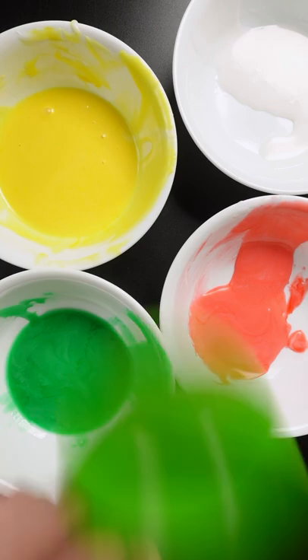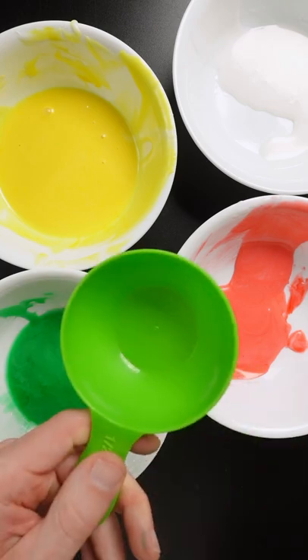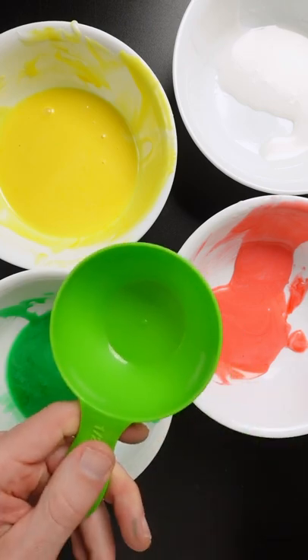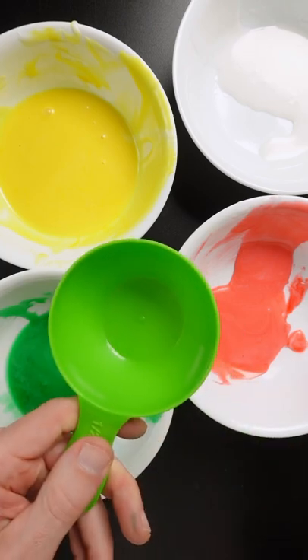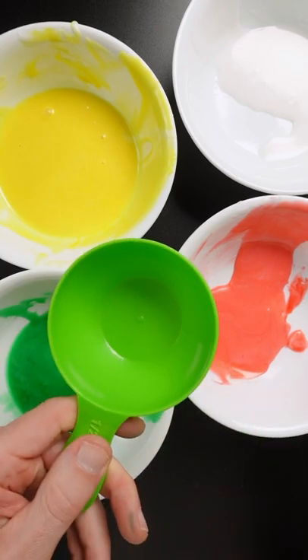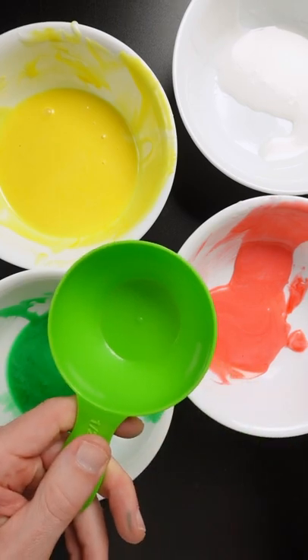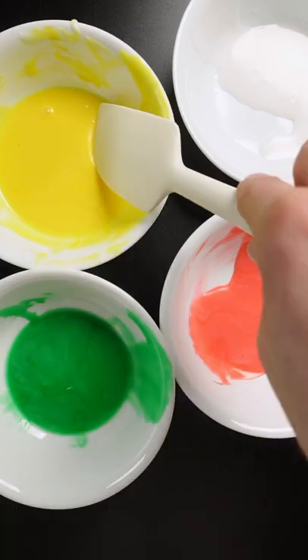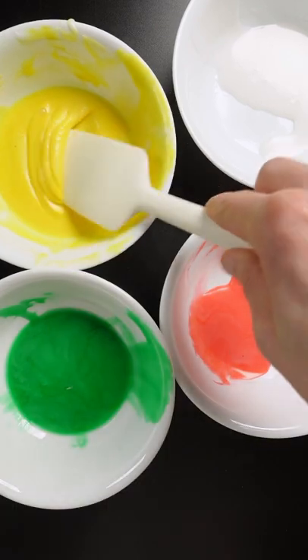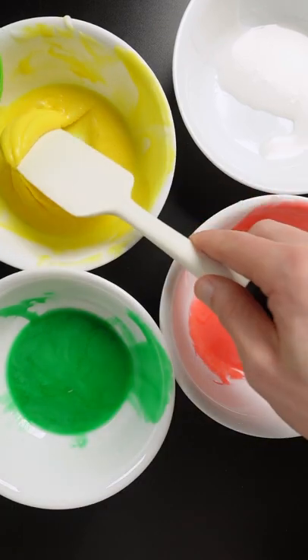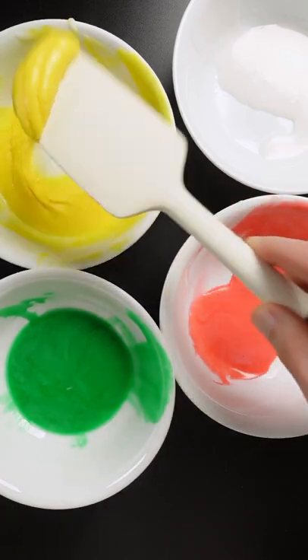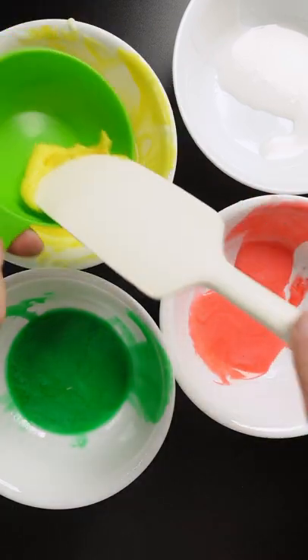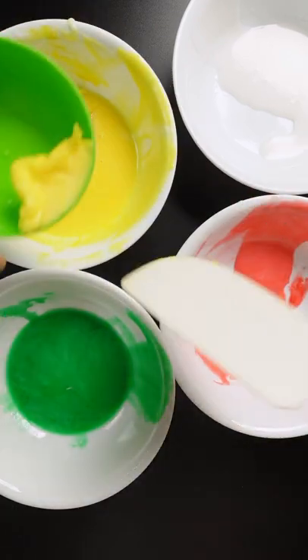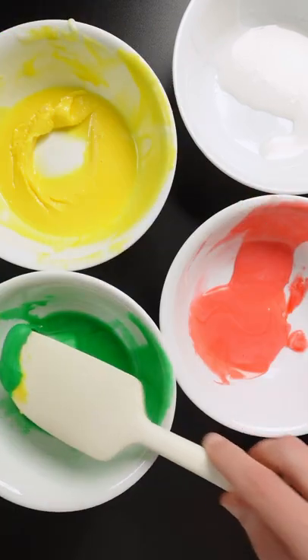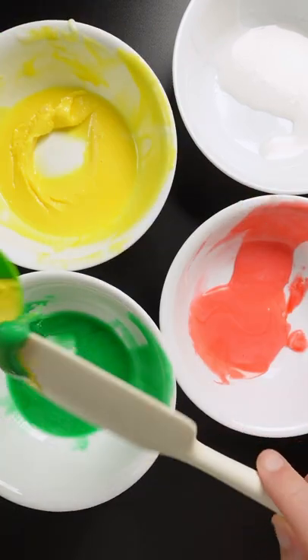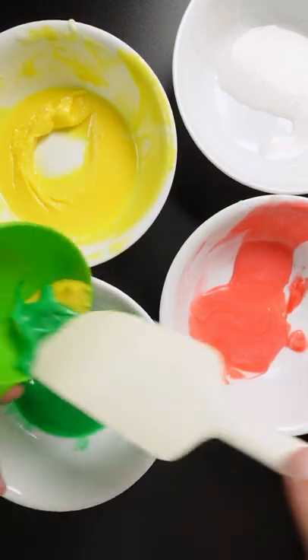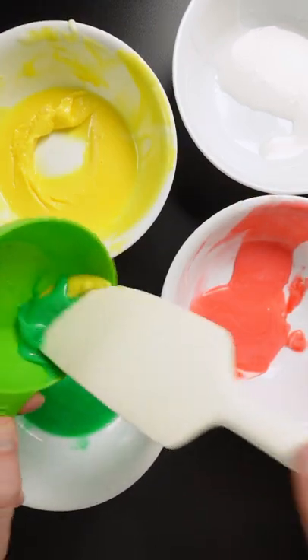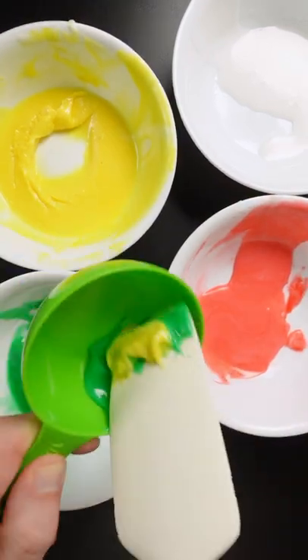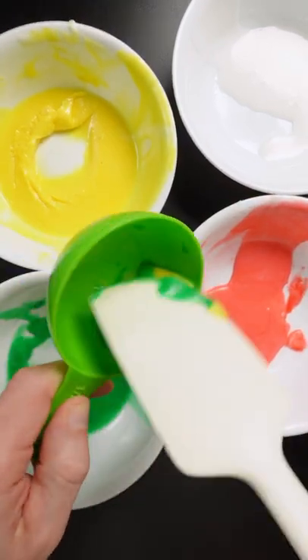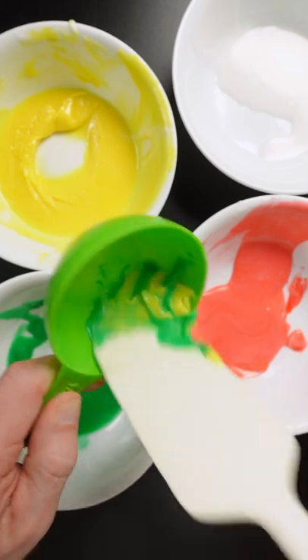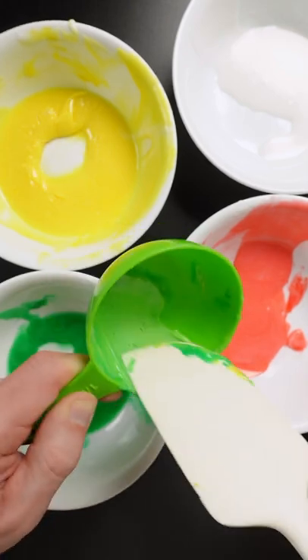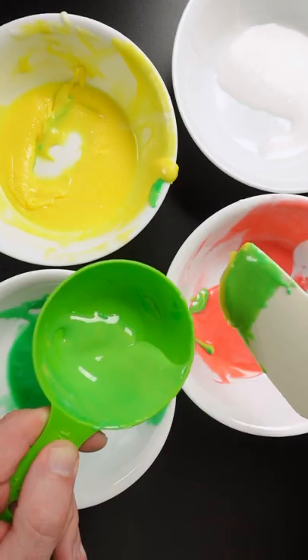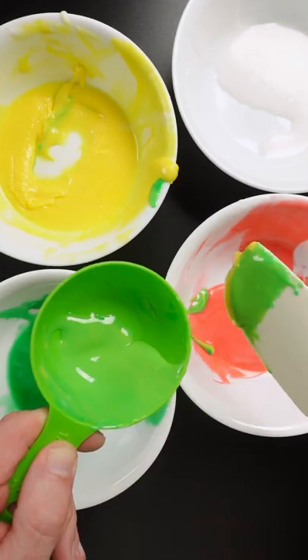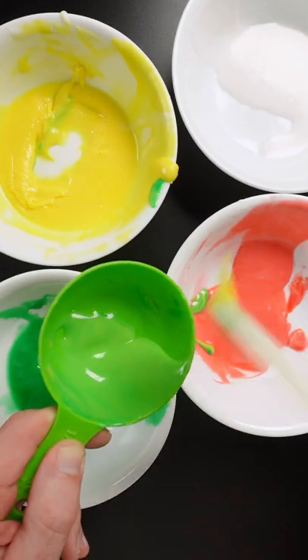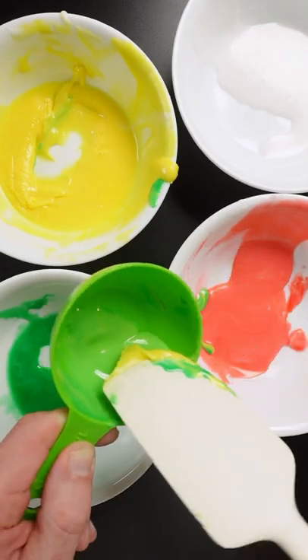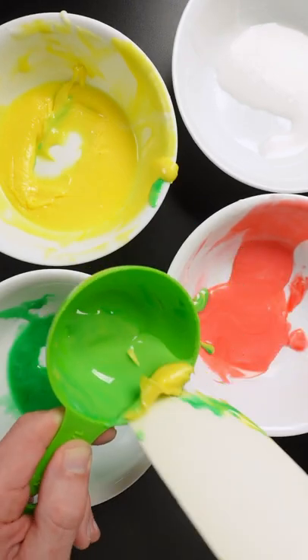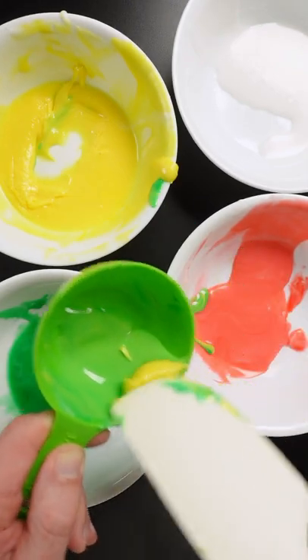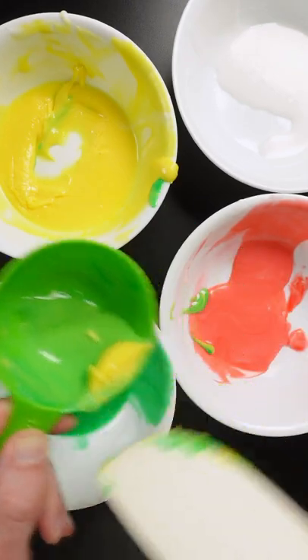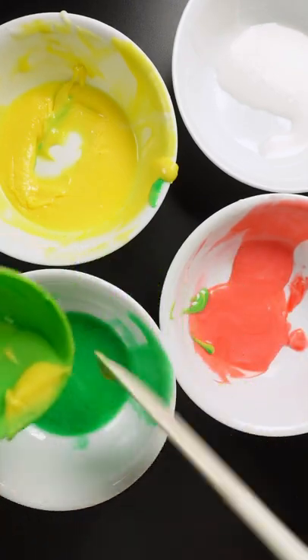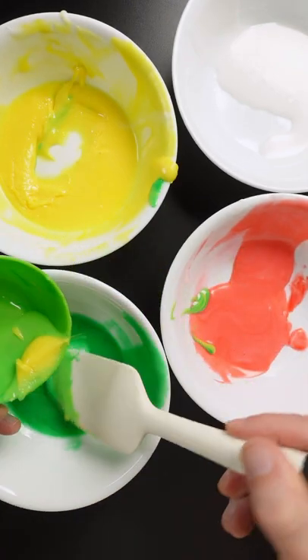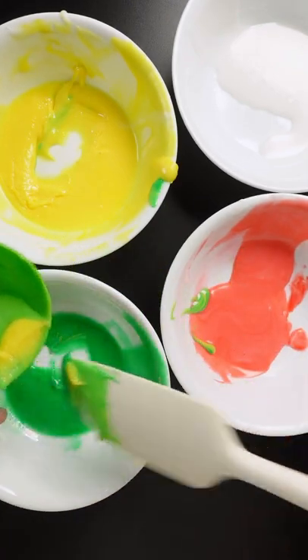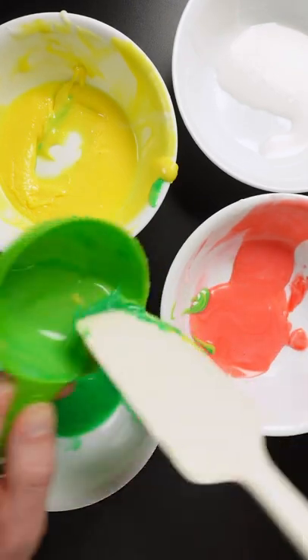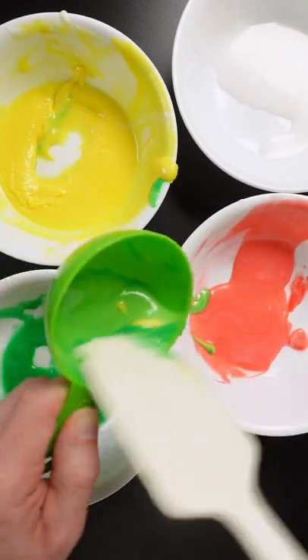I'm going to match the color of this measuring cup using frosting. So this is yellow and green. It looks too light, so I add some more yellow and a little bit more green to it.